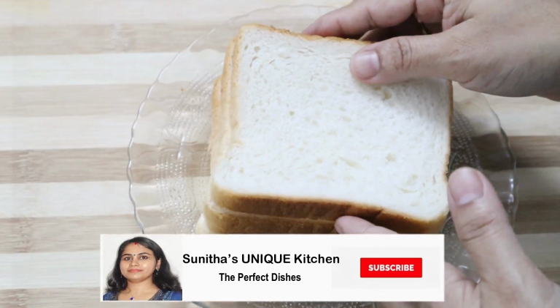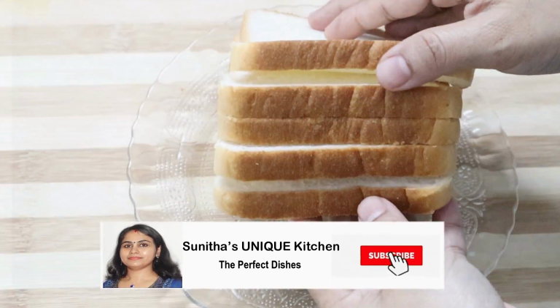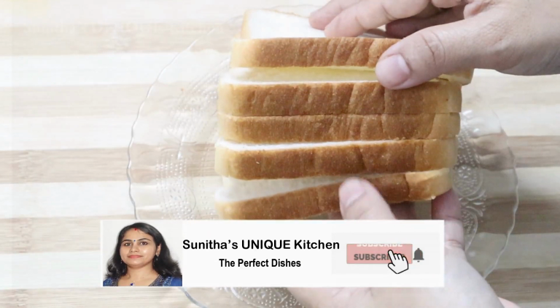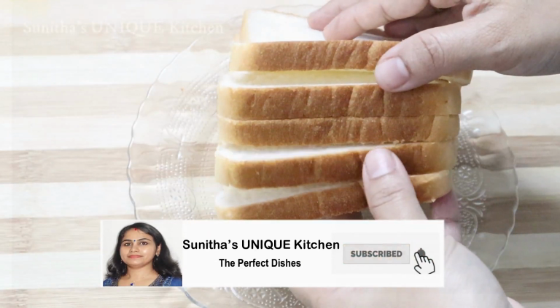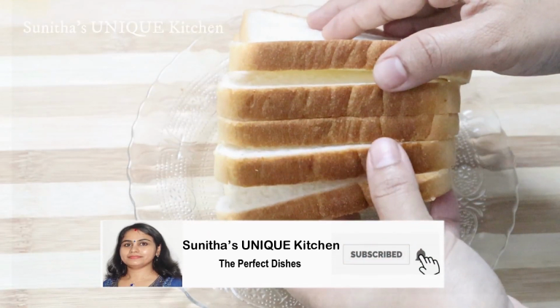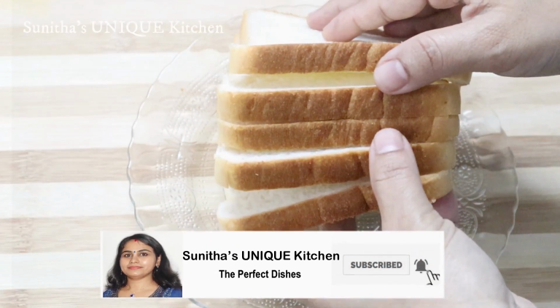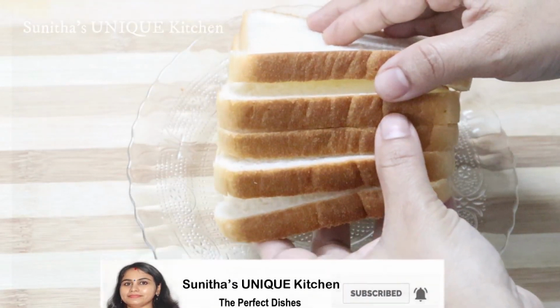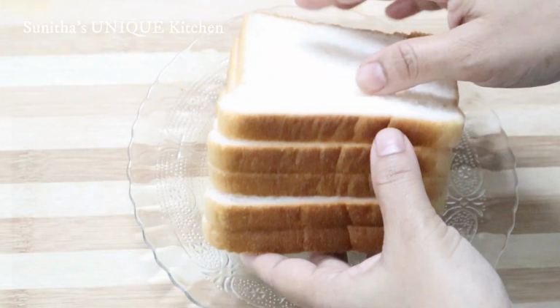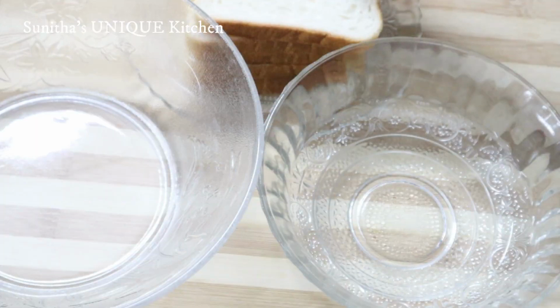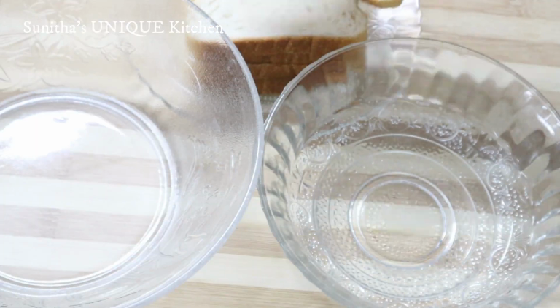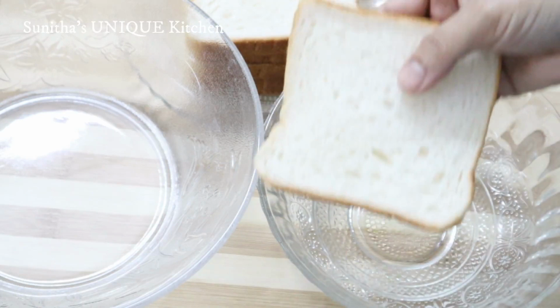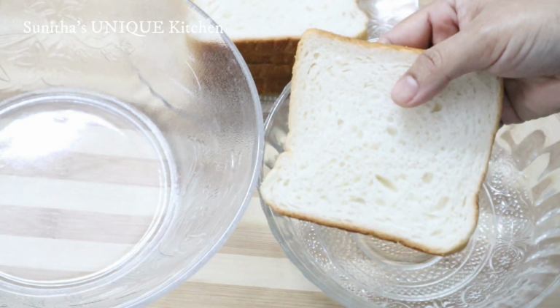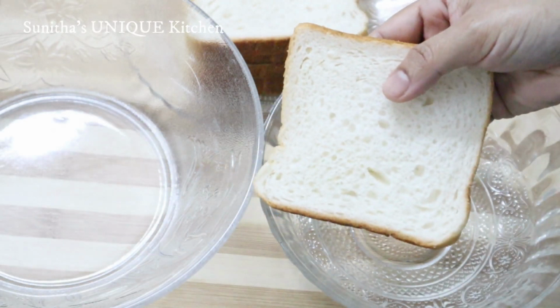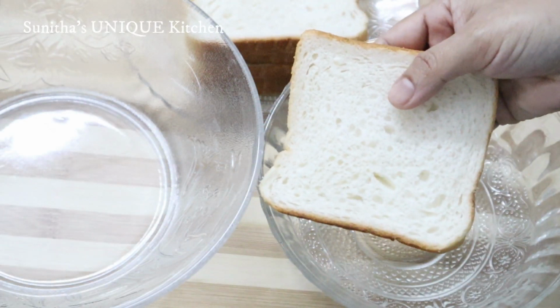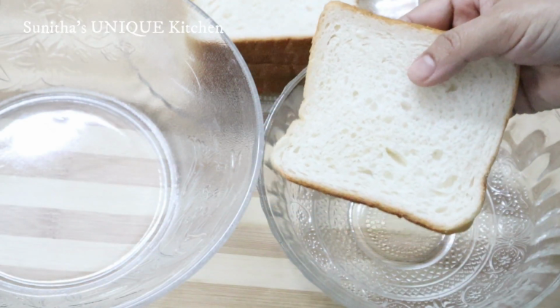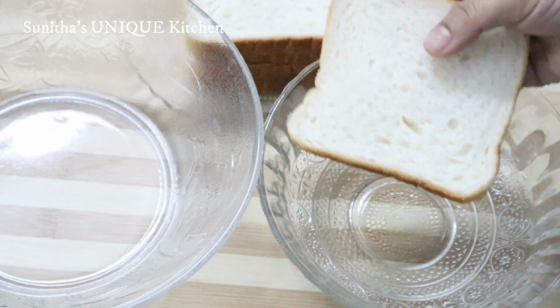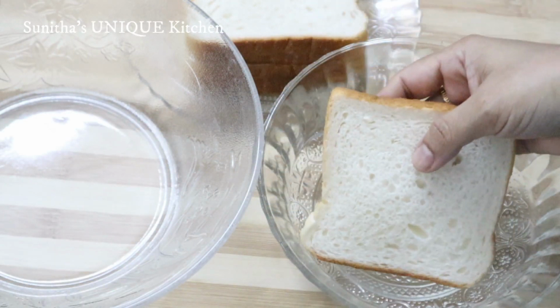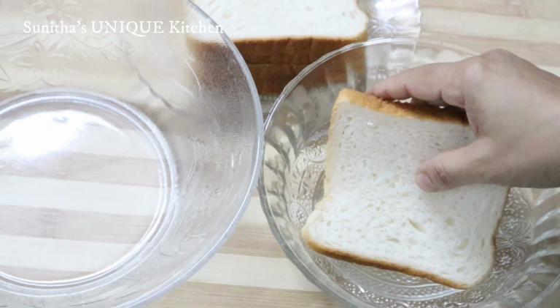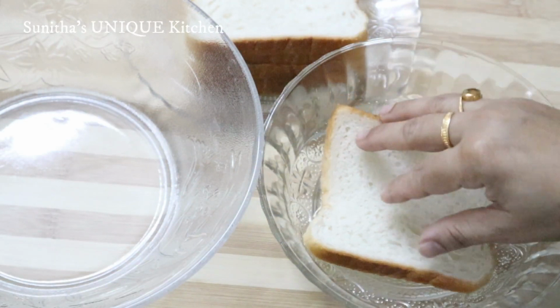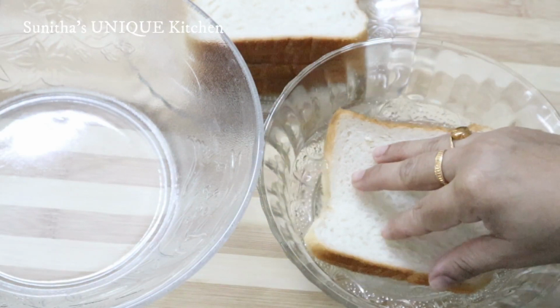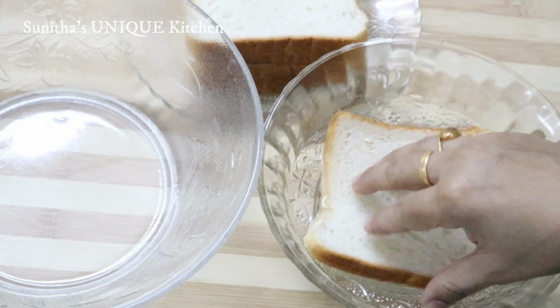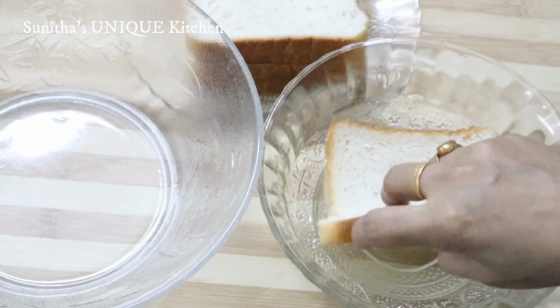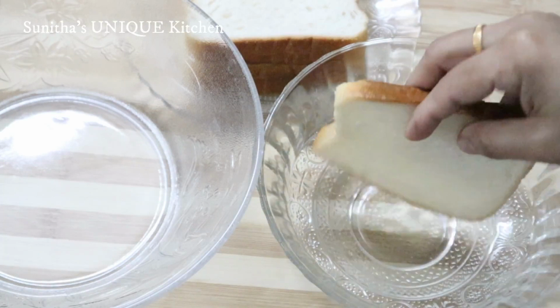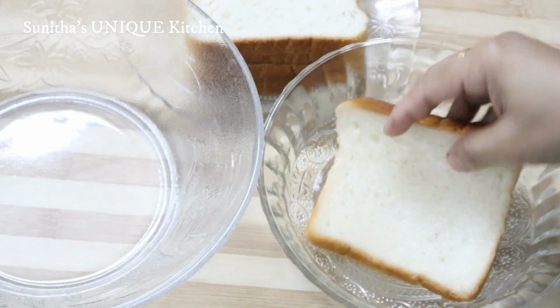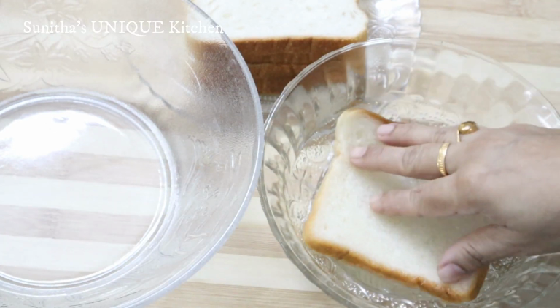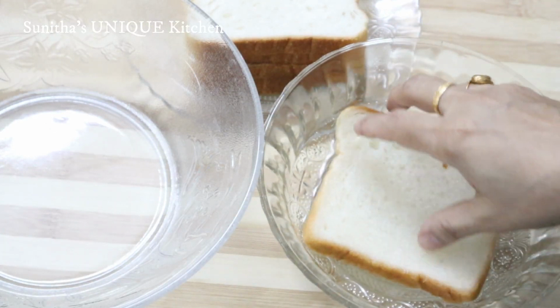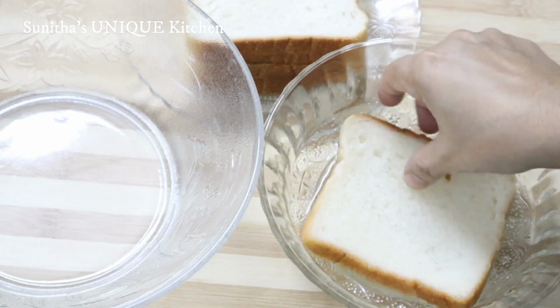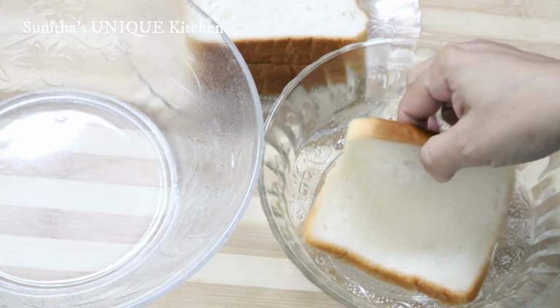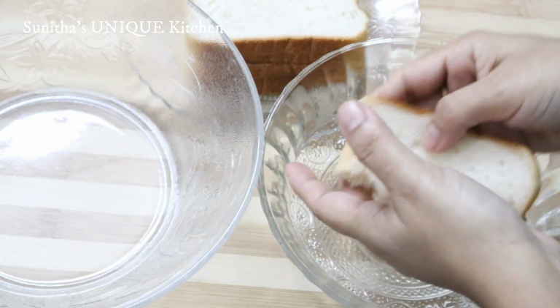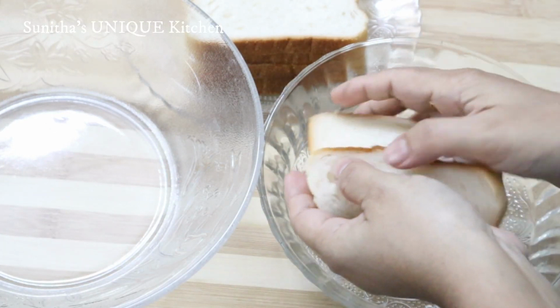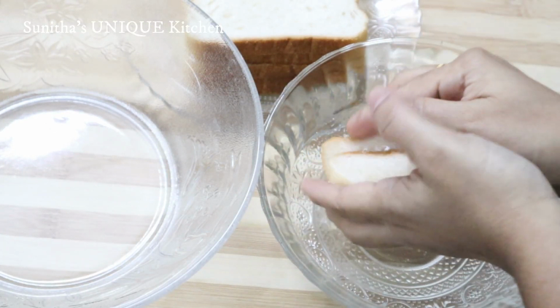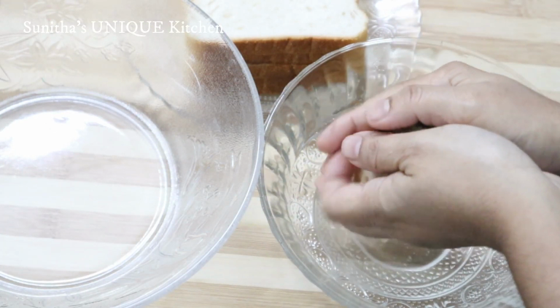I am going to add some bread. Add some bread to just dip the two sides. This recipe is the best recipe.